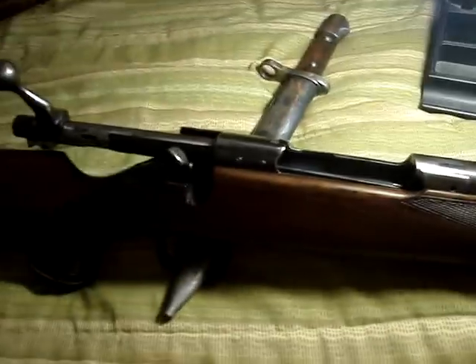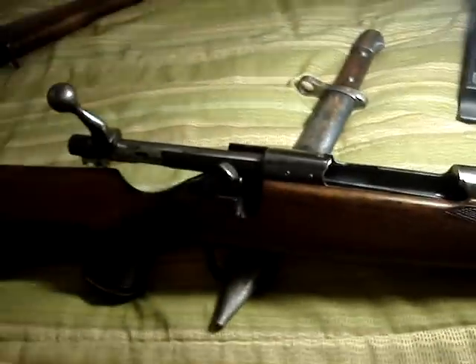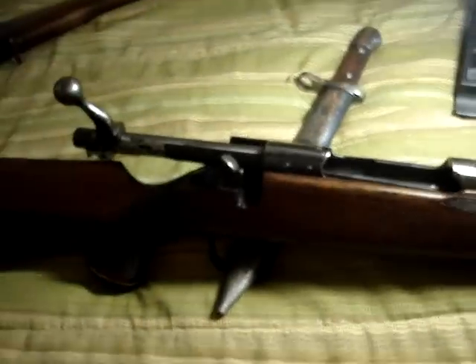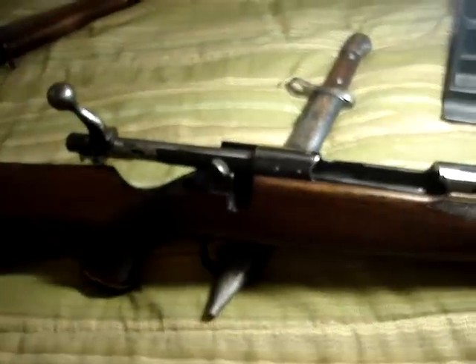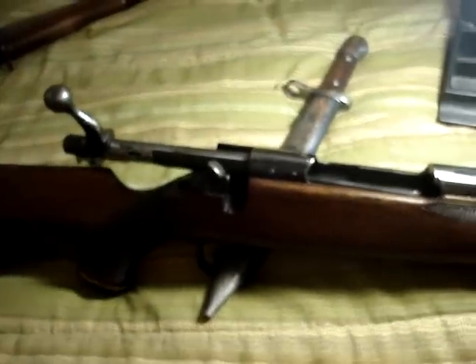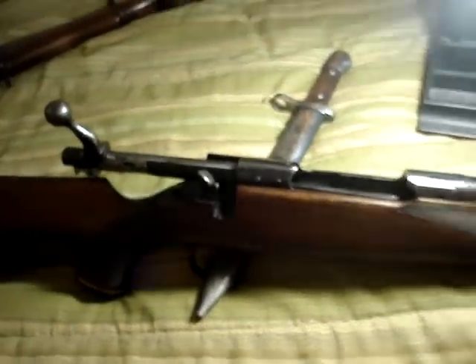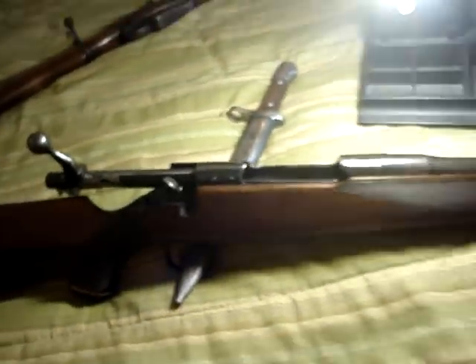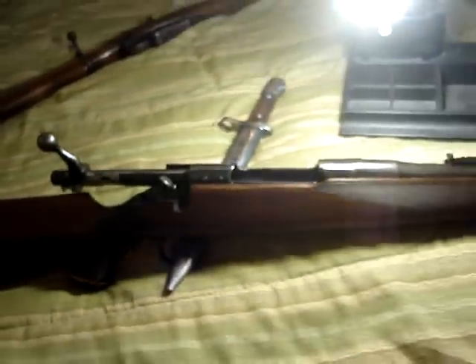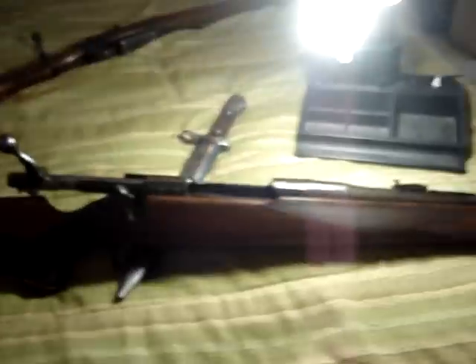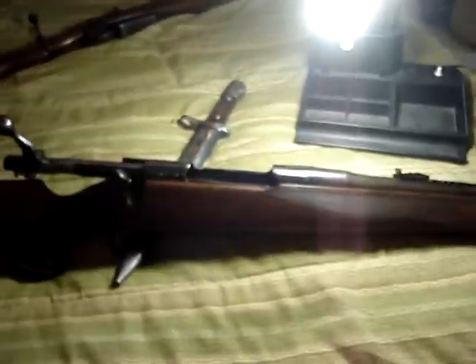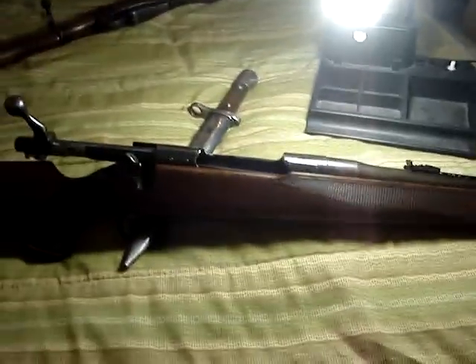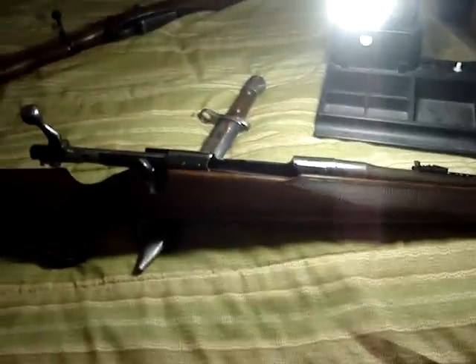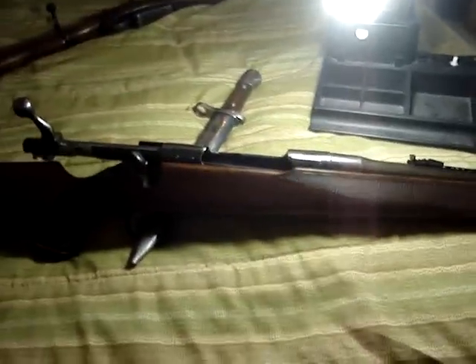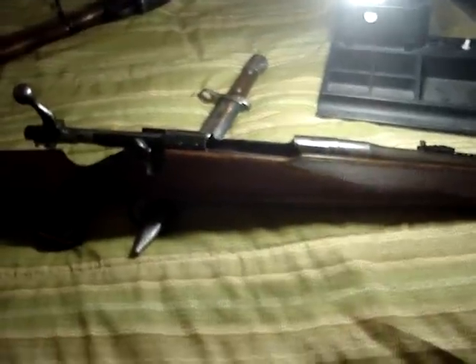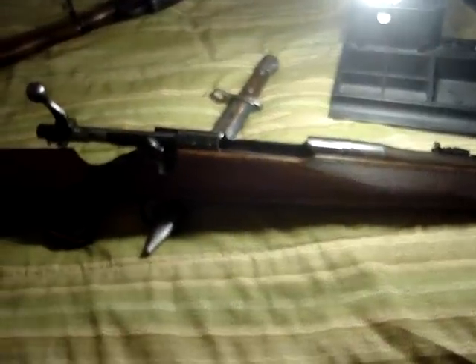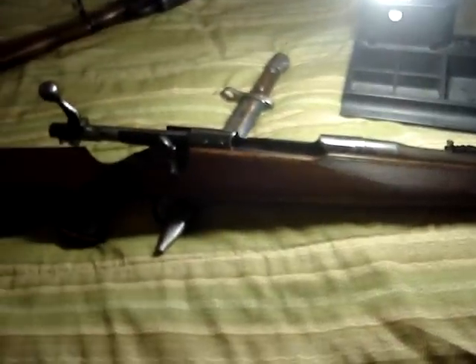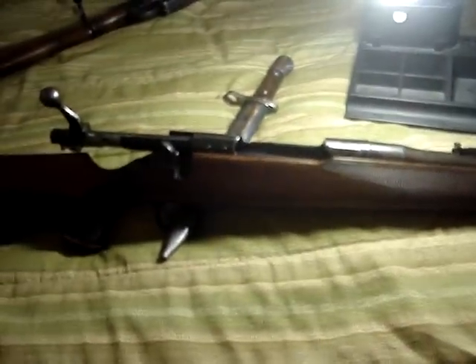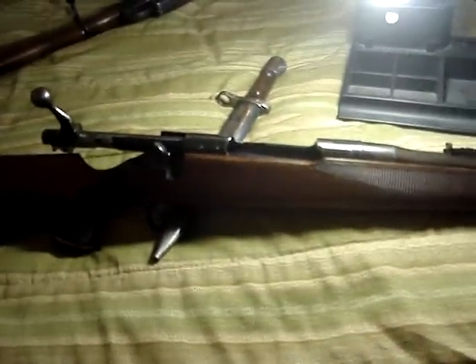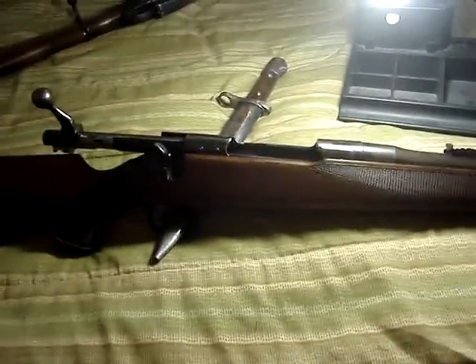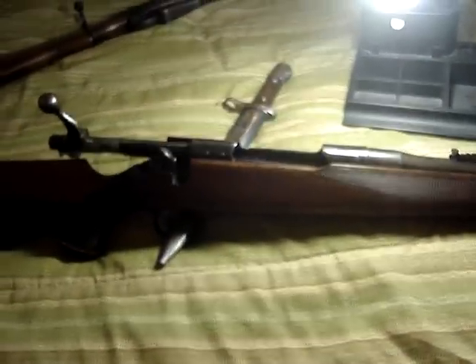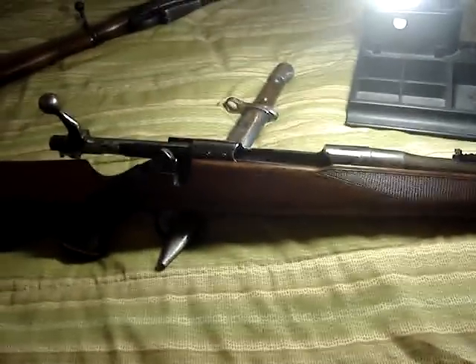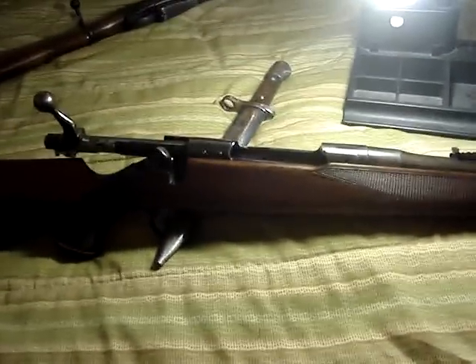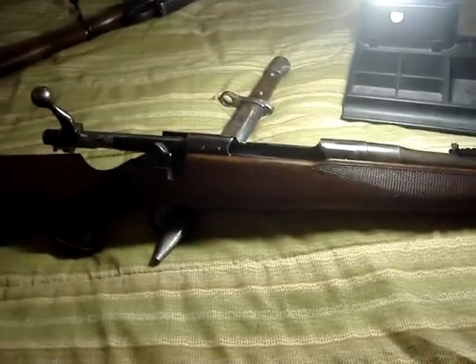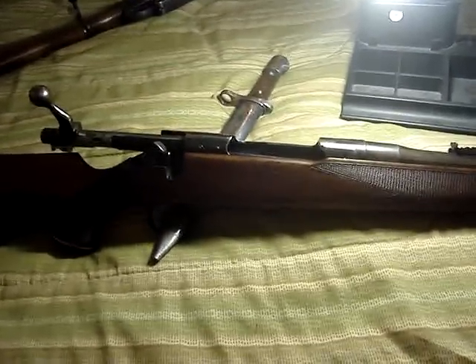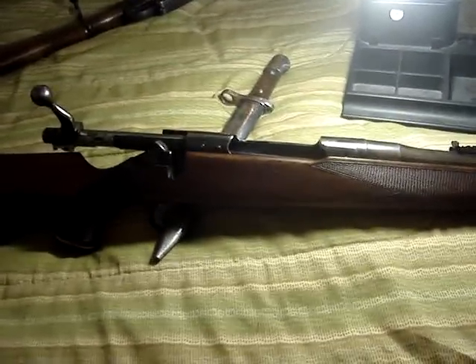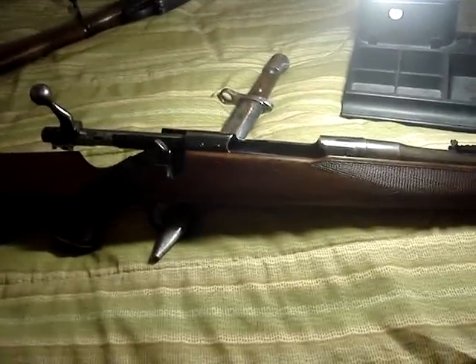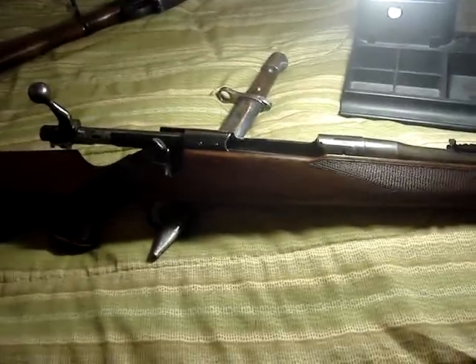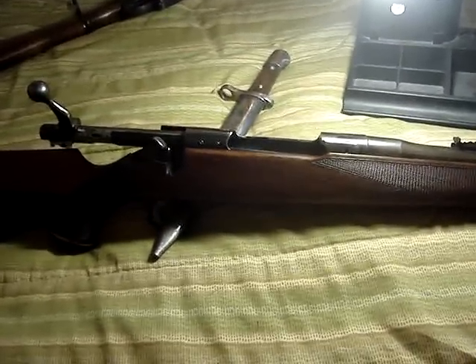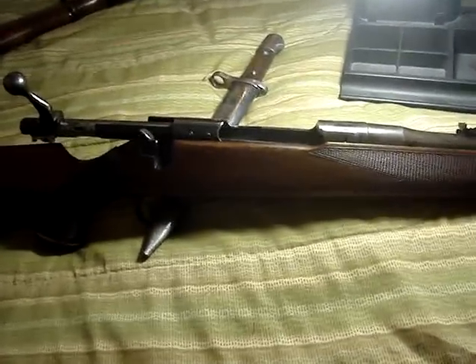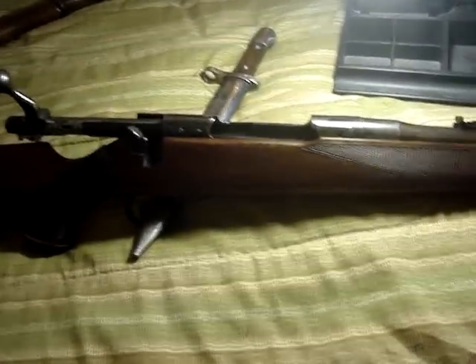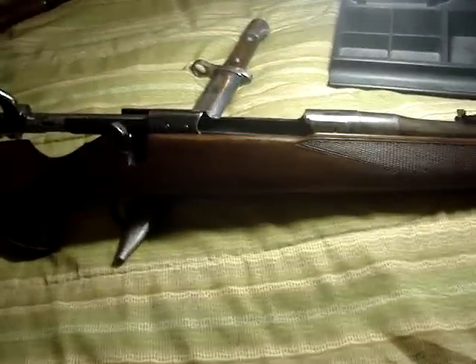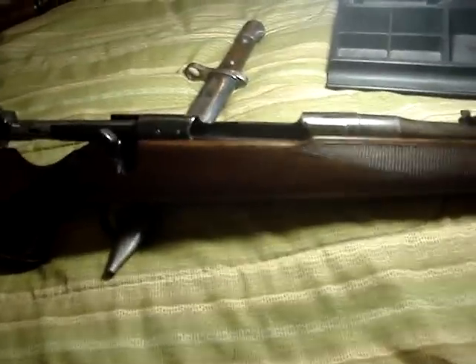Anyway, that's just a little overview on it. We'll get out to the range one of these days and see how the thing groups. Thanks for watching.